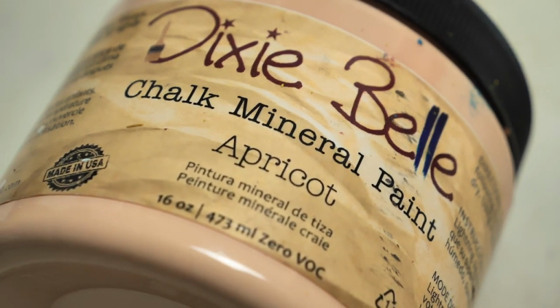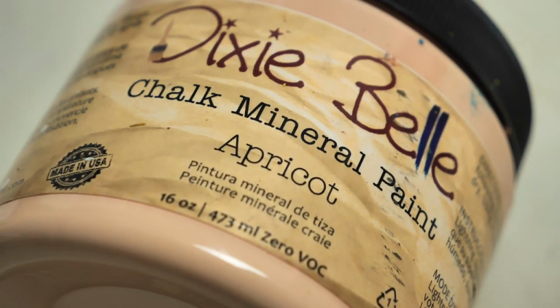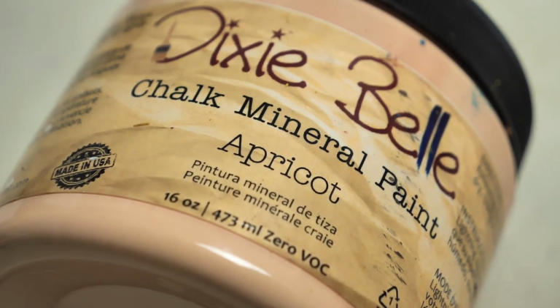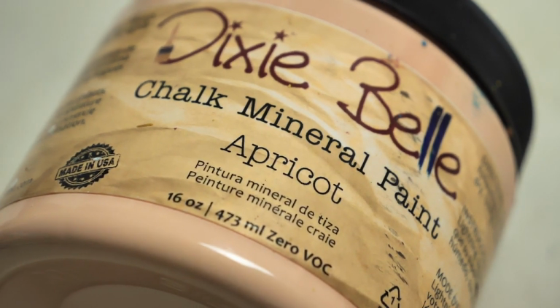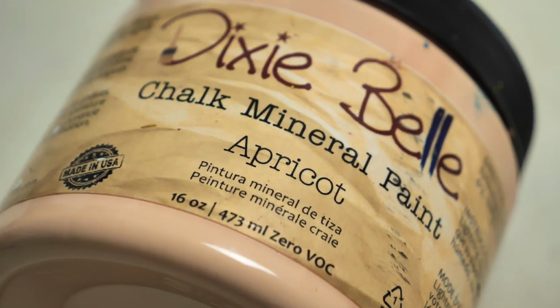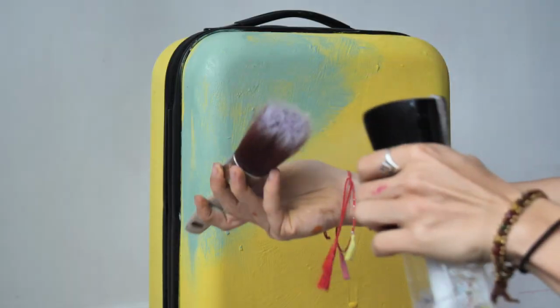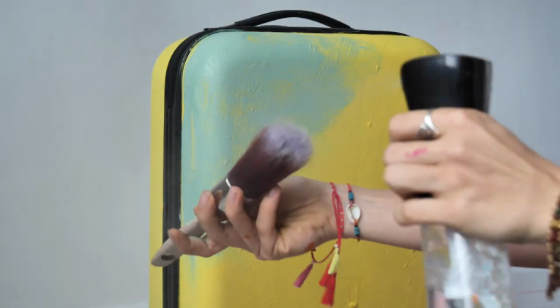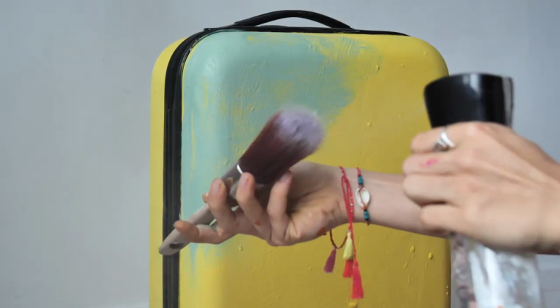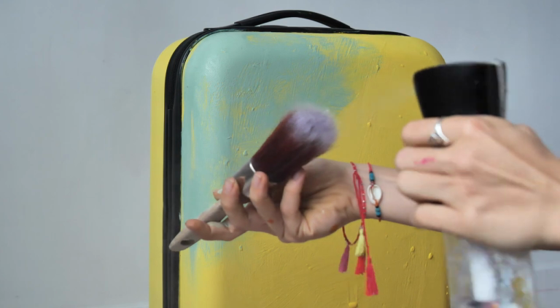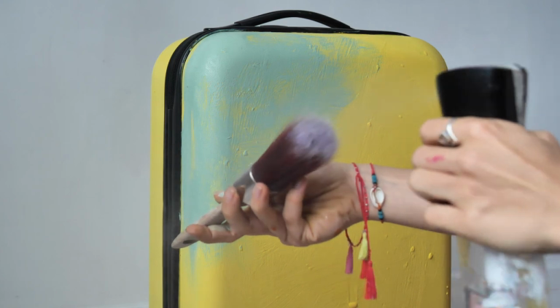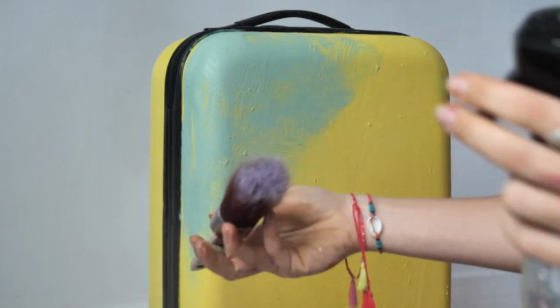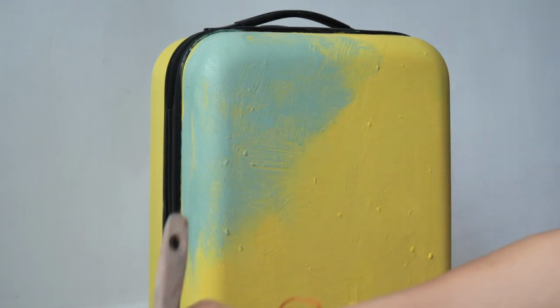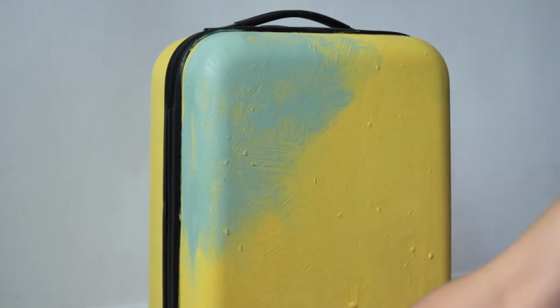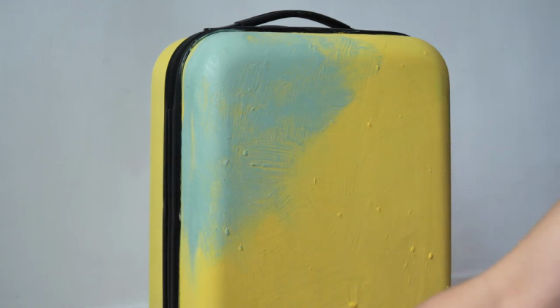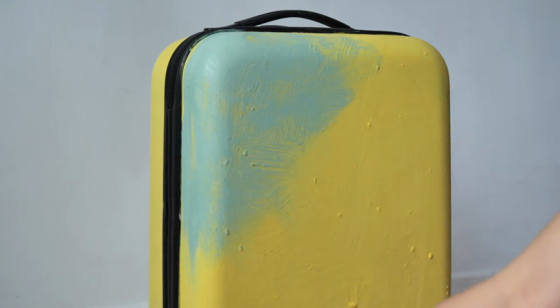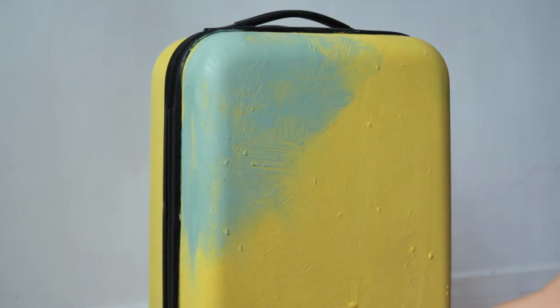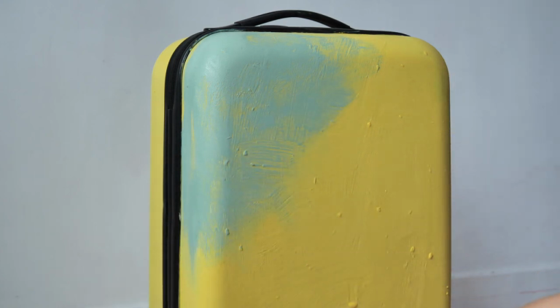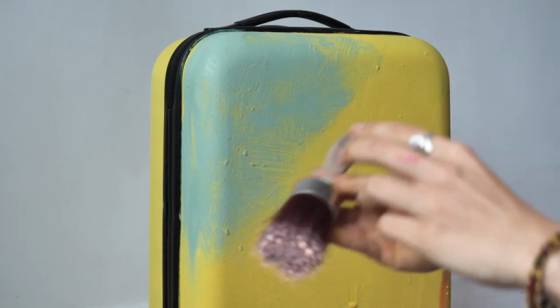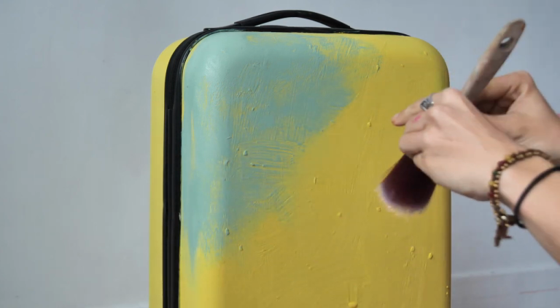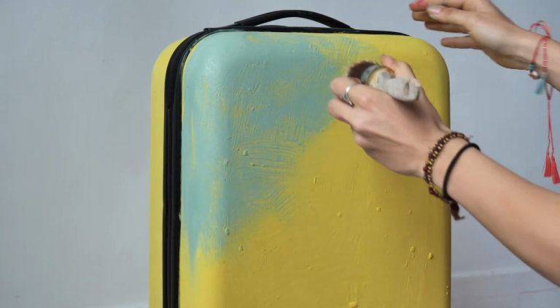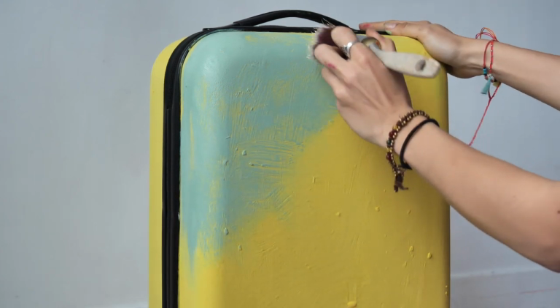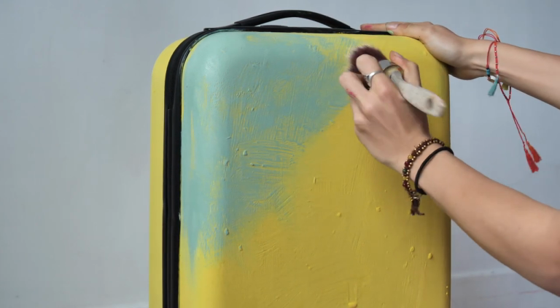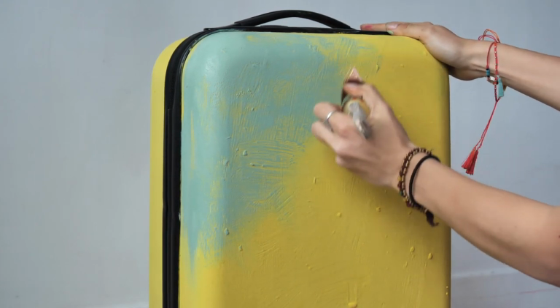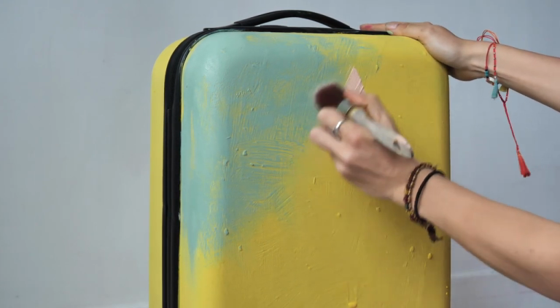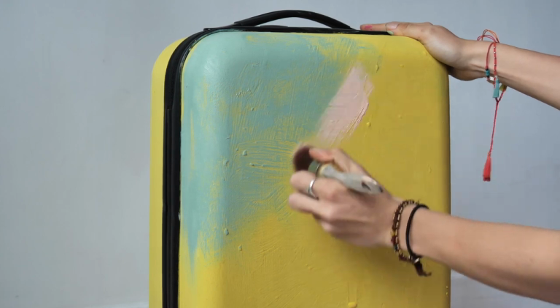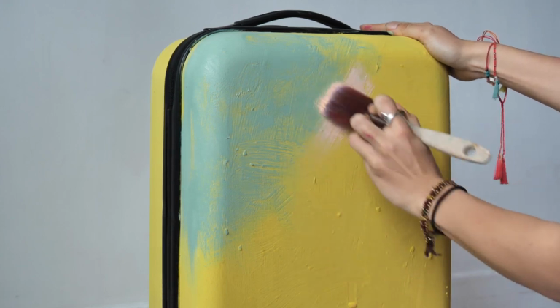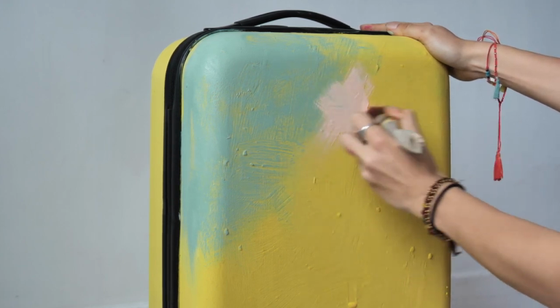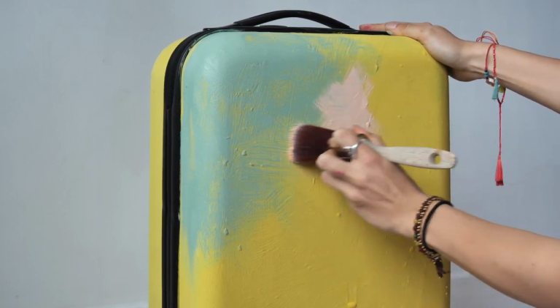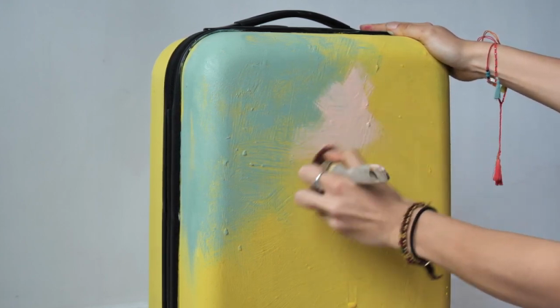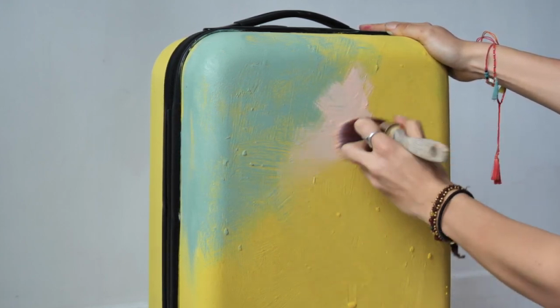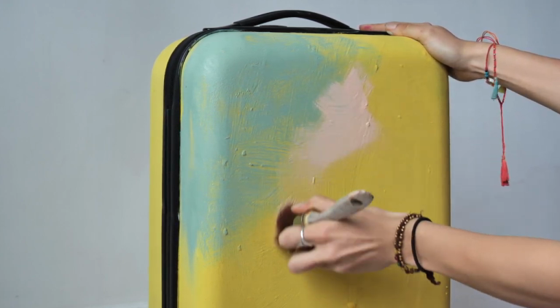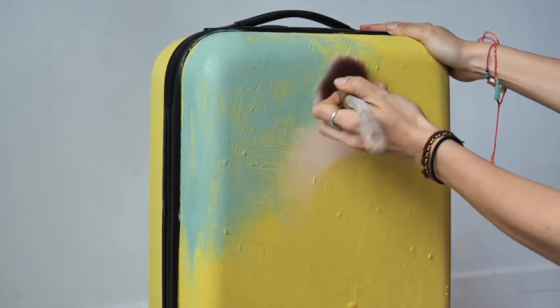We applied a lovely apricot — we thought it would look amazing between the green and the next color which is hot pink. It will just make a really, really nice transition.